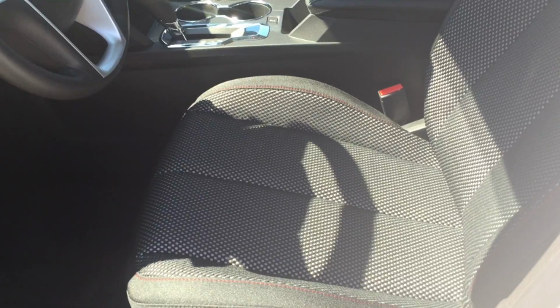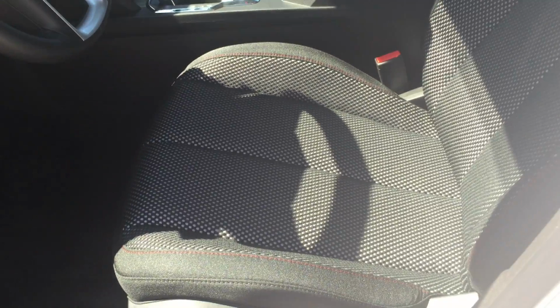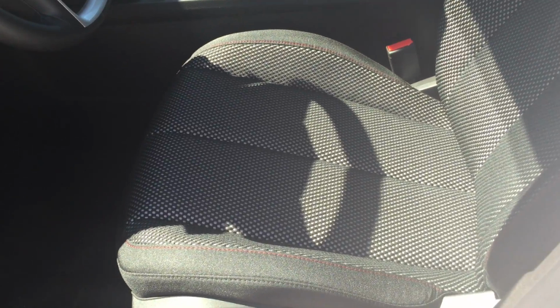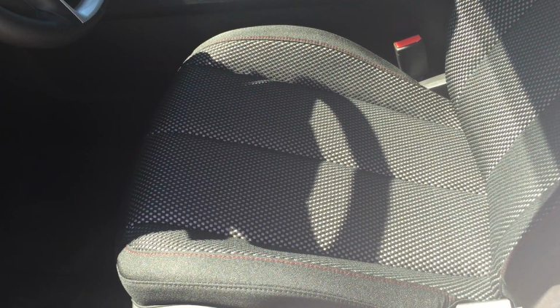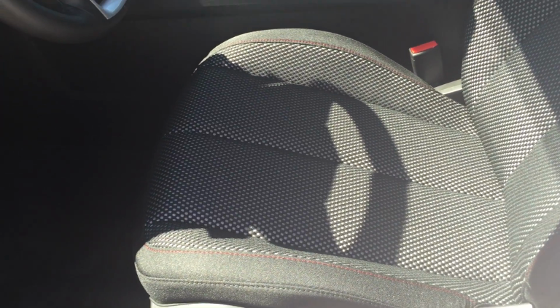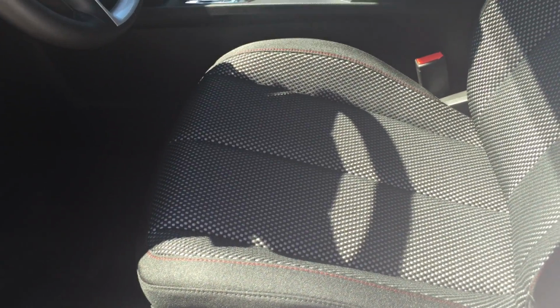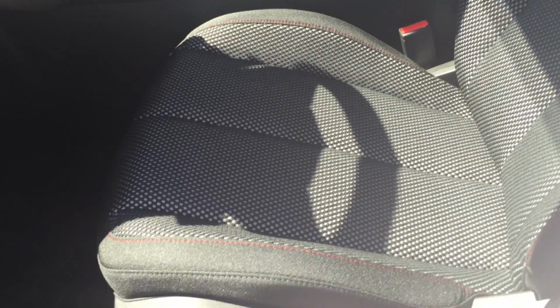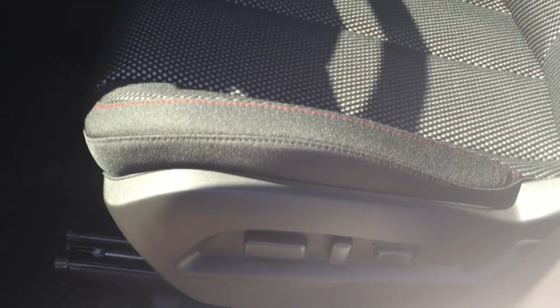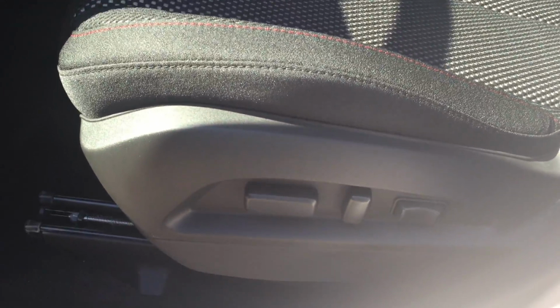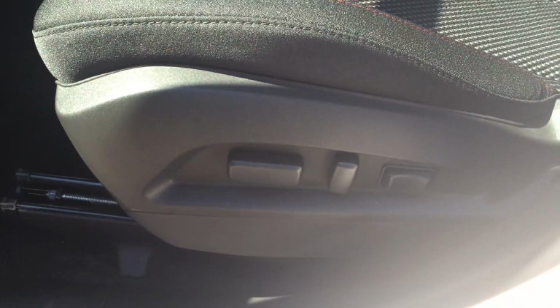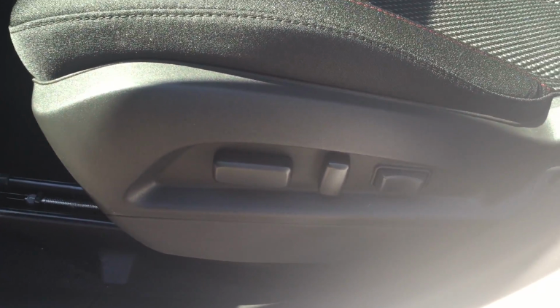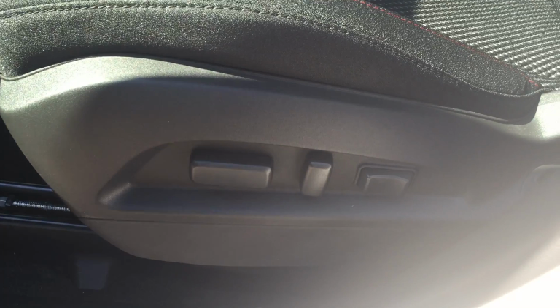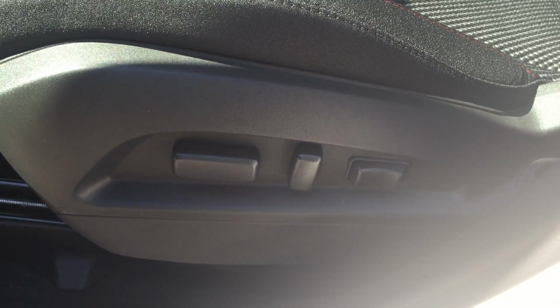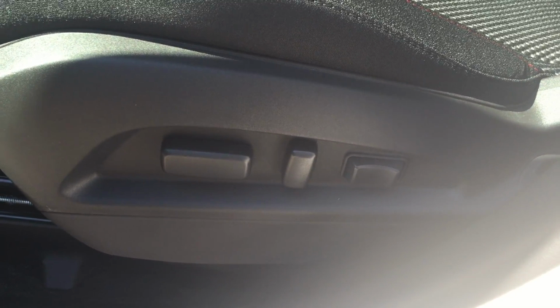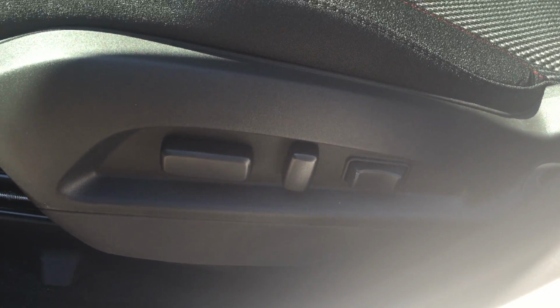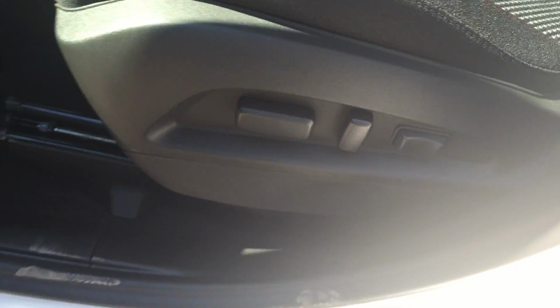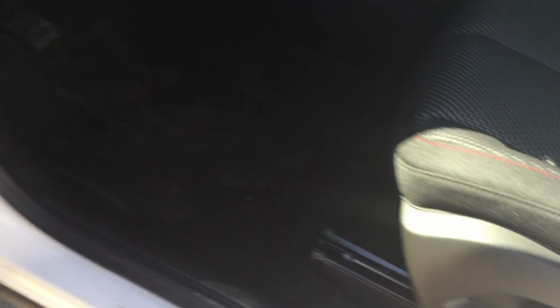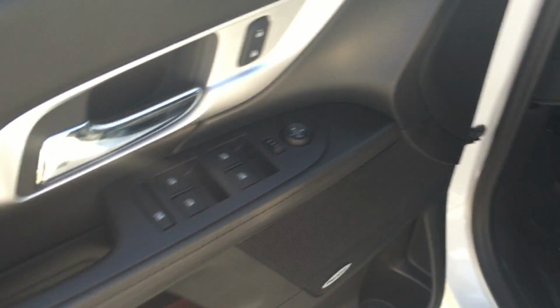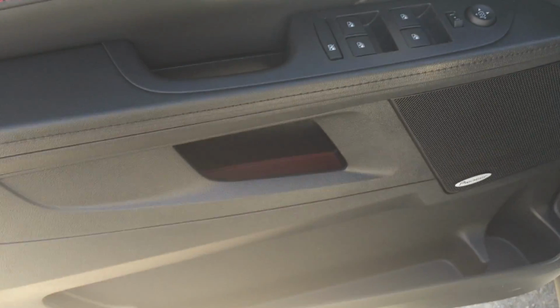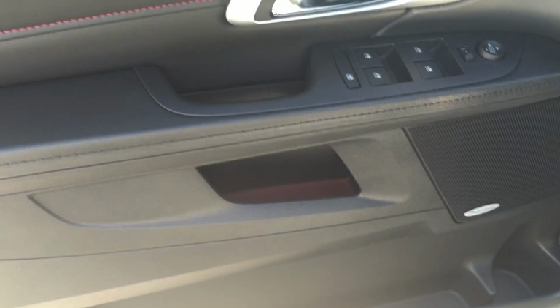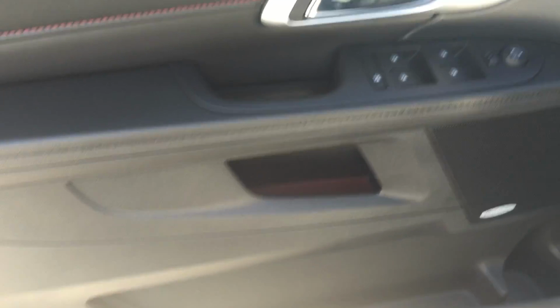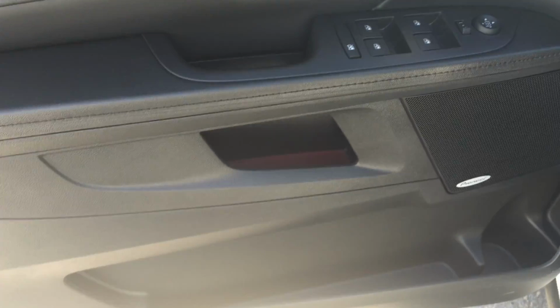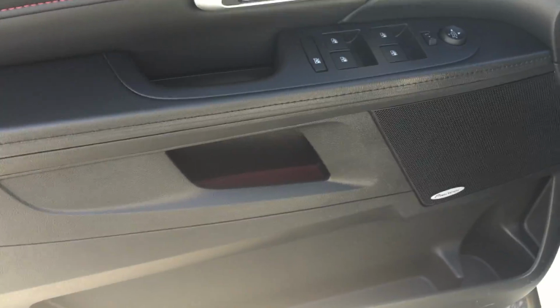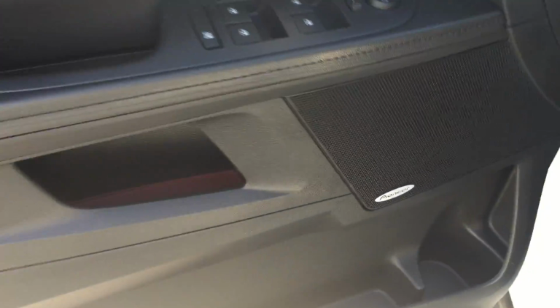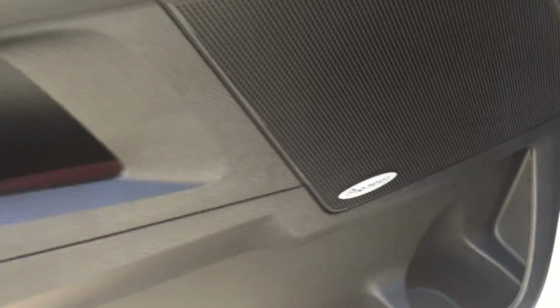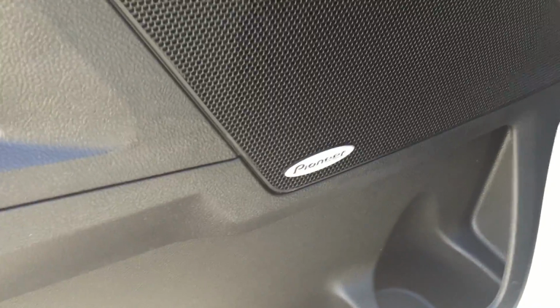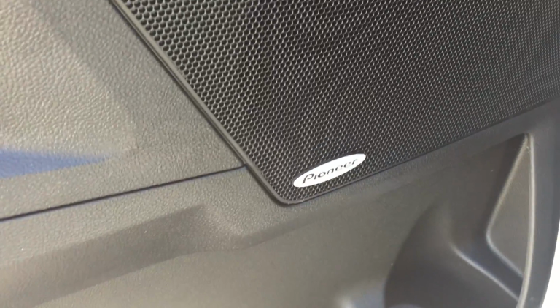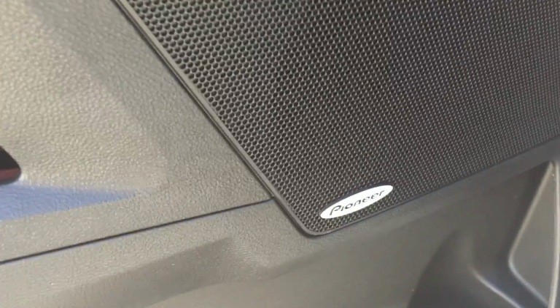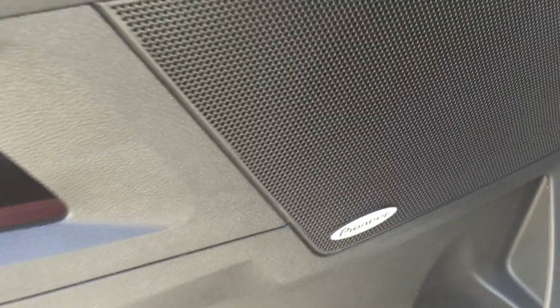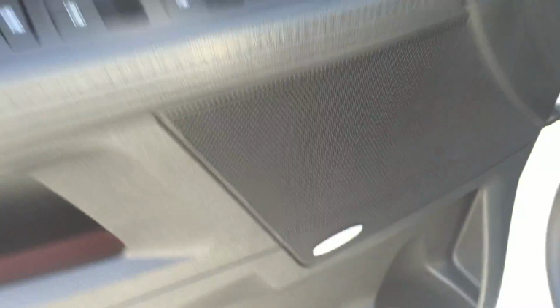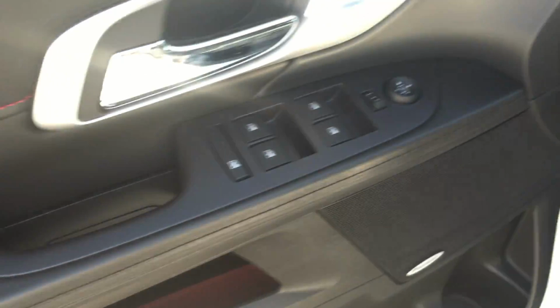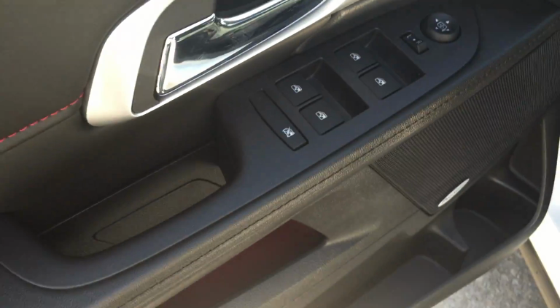Taking a look at the inside of the vehicle, the upholstery is all cloth. You do have your eight-way power adjustable driver's seat including lumbar support. On the inside of the driver's side door you do have quite a bit of storage as well as those Pioneer premium speakers for great sound quality when listening to your music.